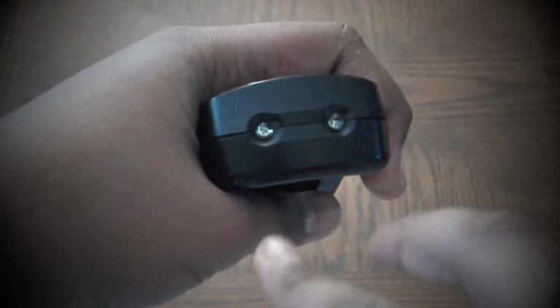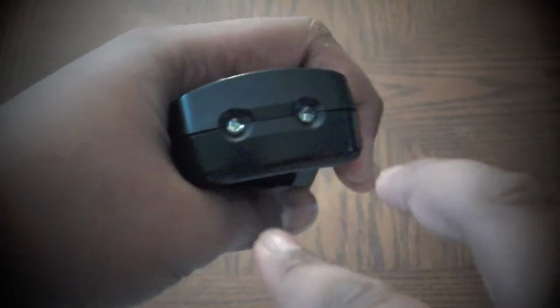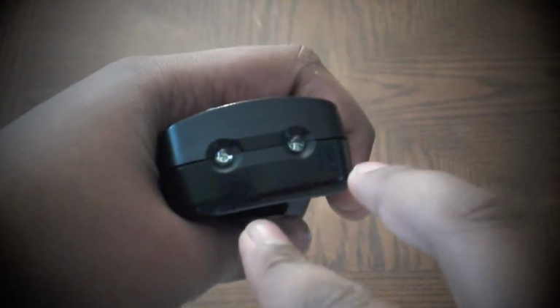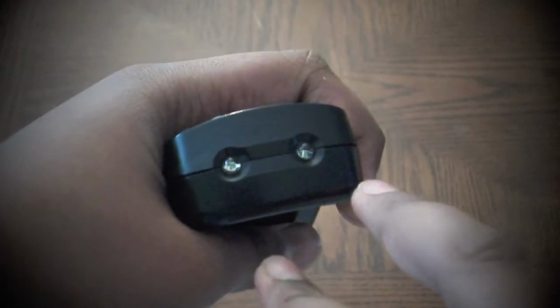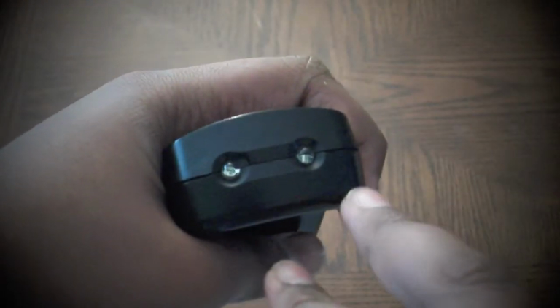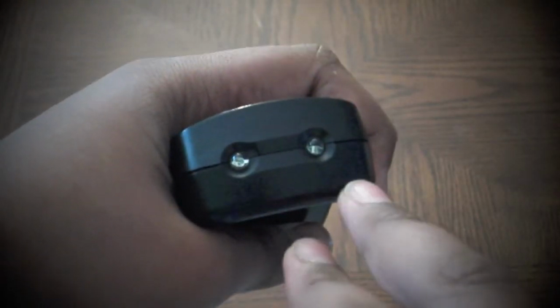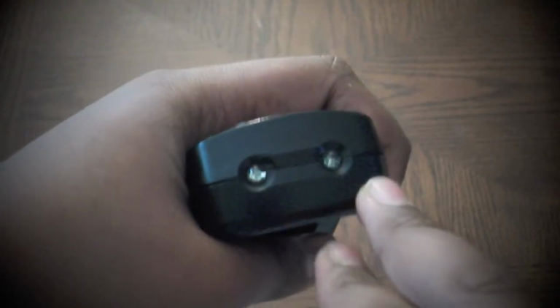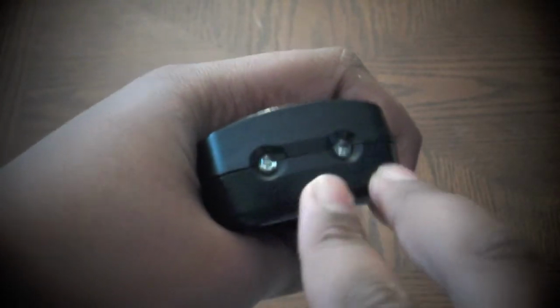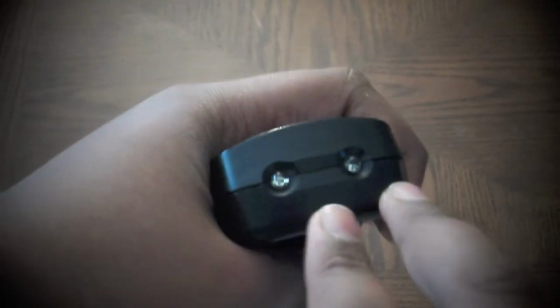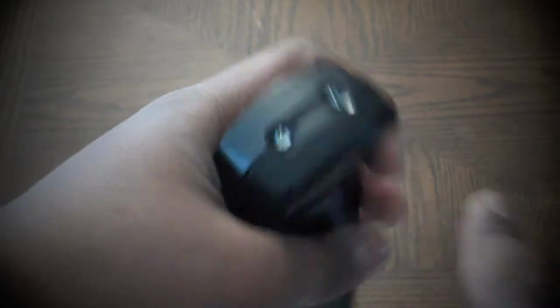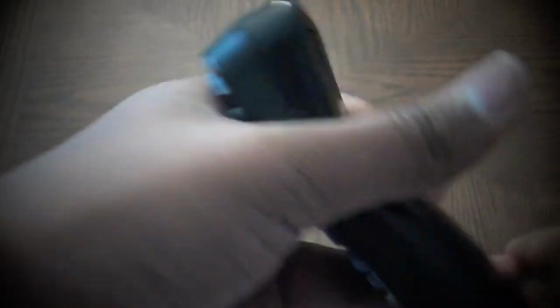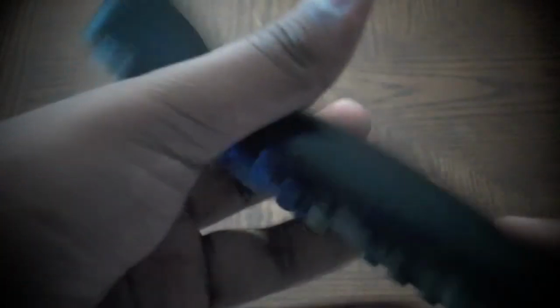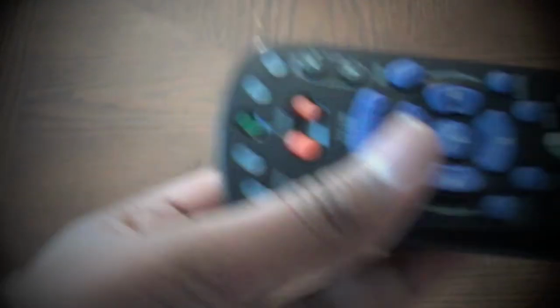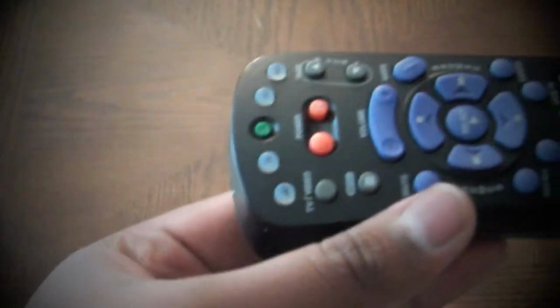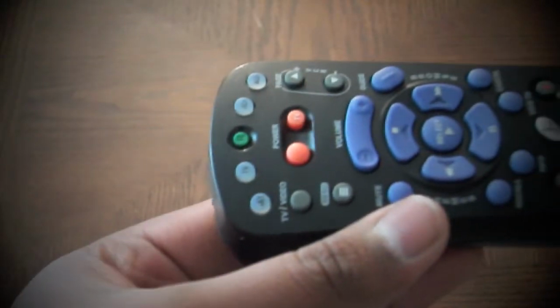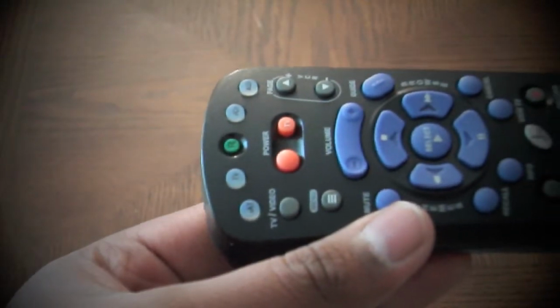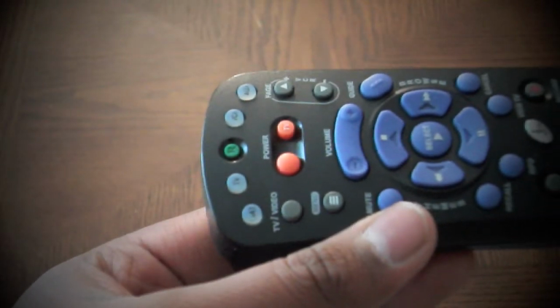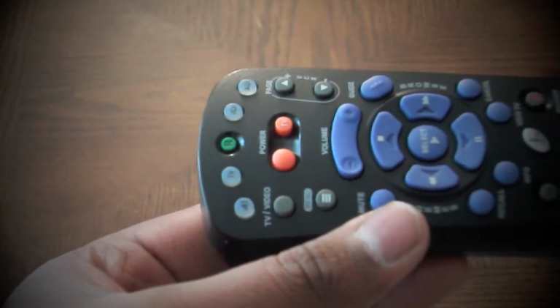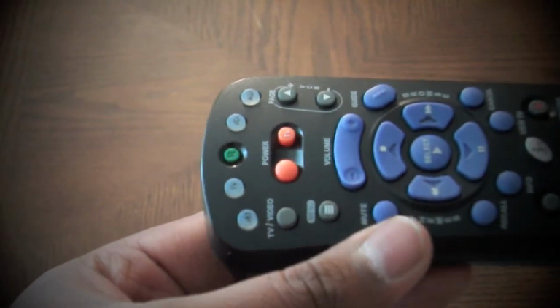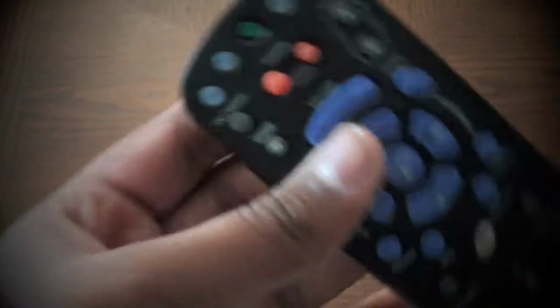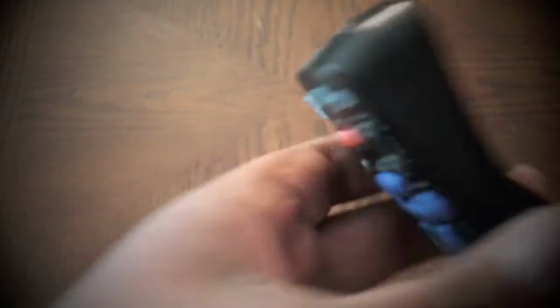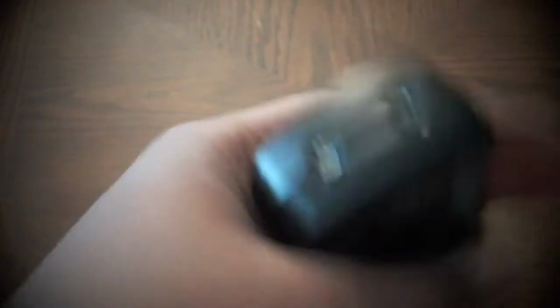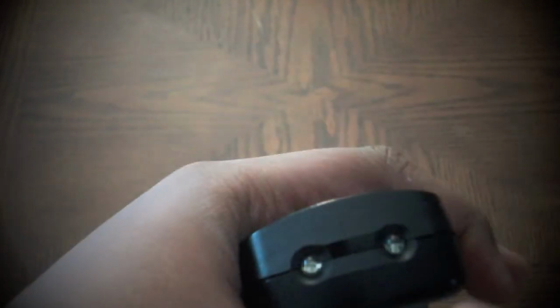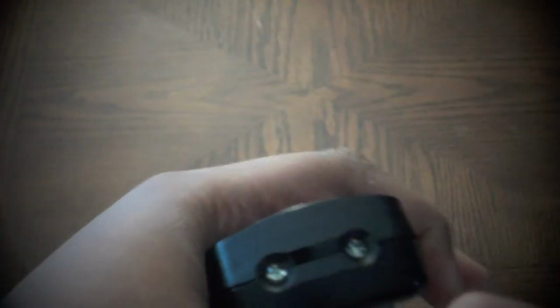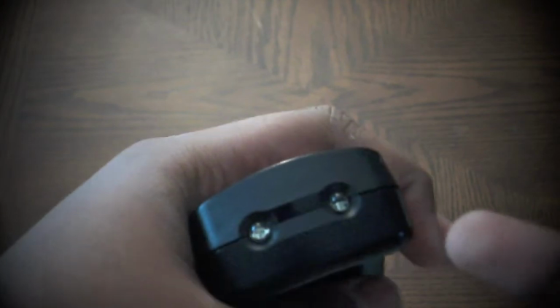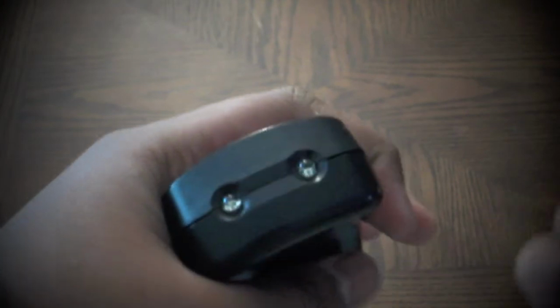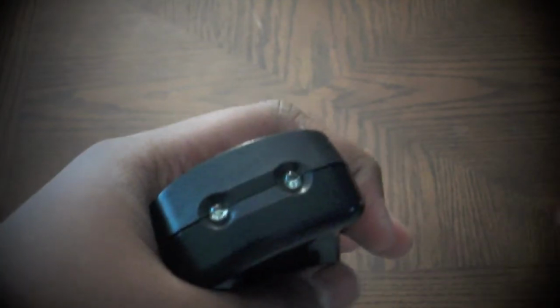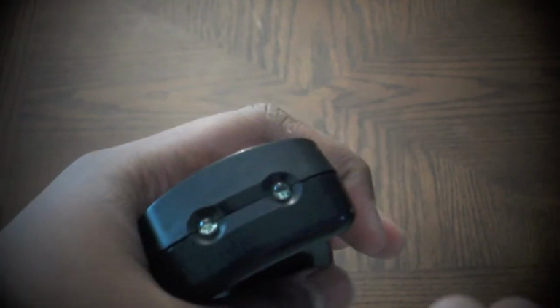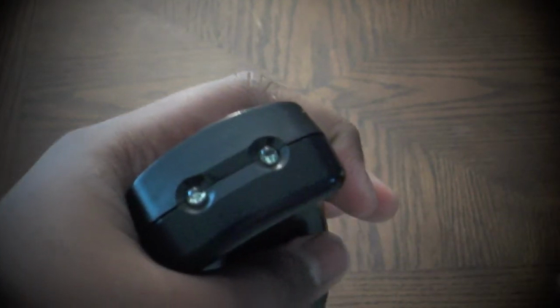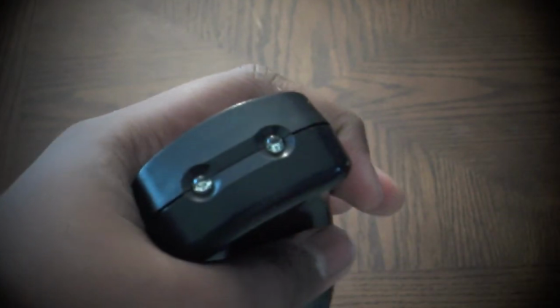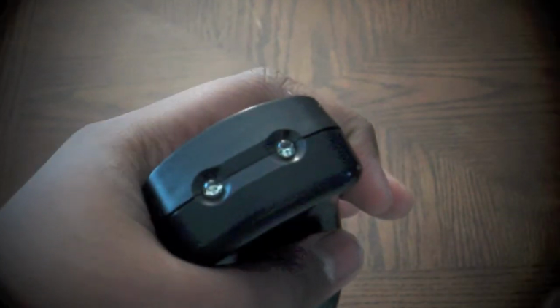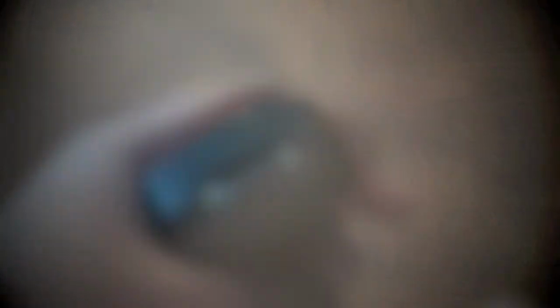Let's take a look at these two bulbs at the top of the remote. They are actually near infrared transmitters that send off signals to the television telling it what to do. But you may be saying, I don't see these signals — where are they?